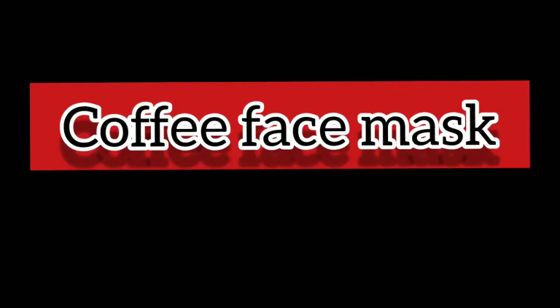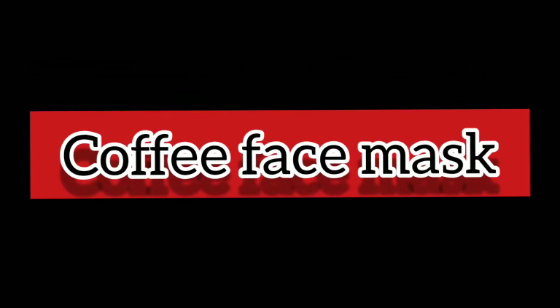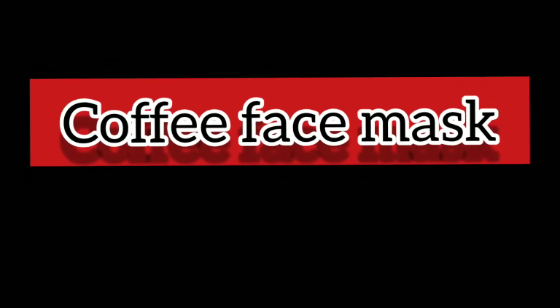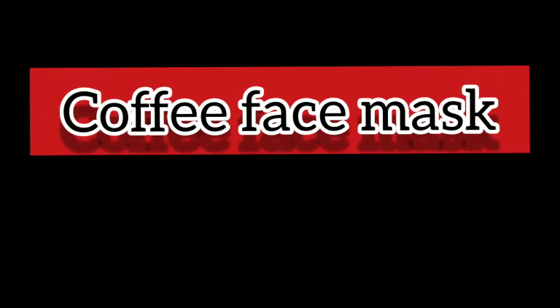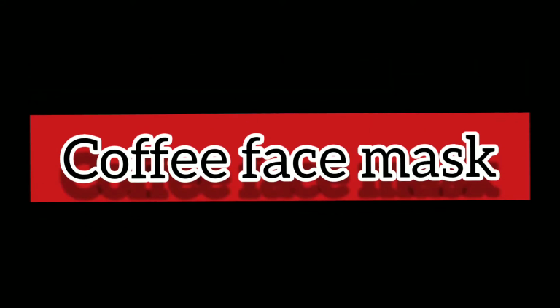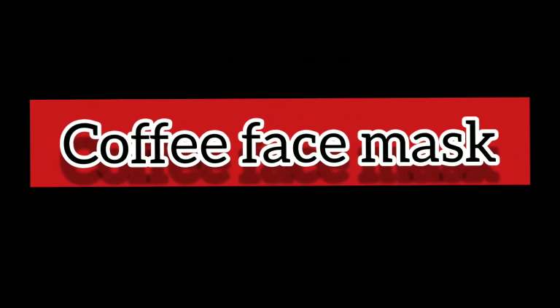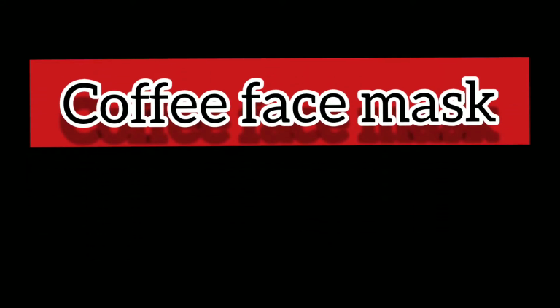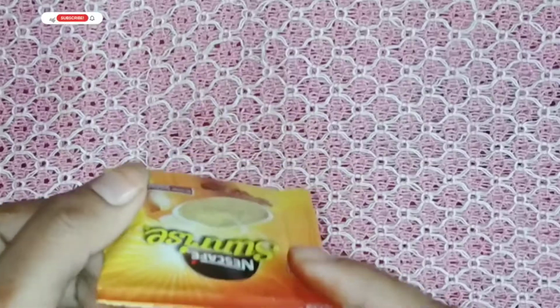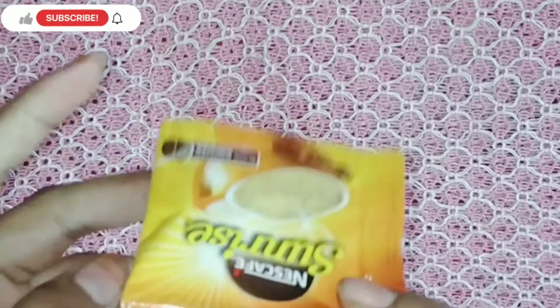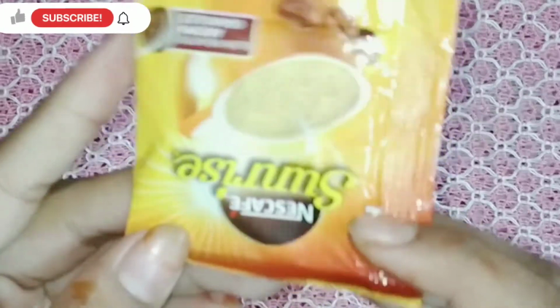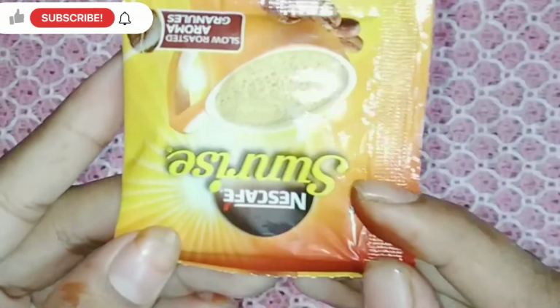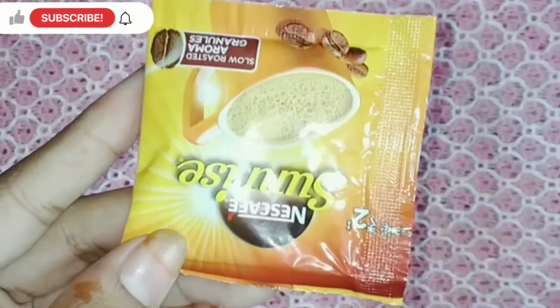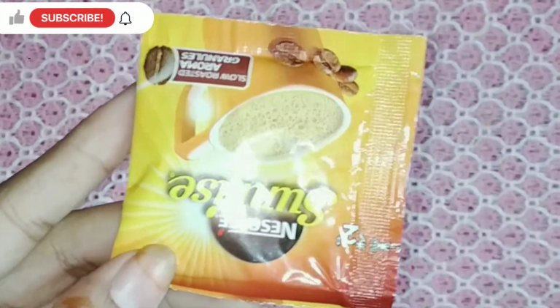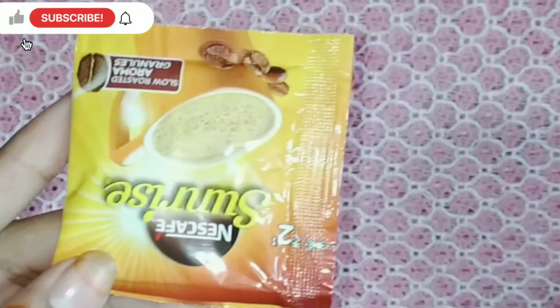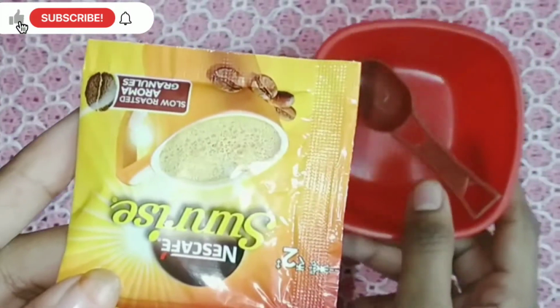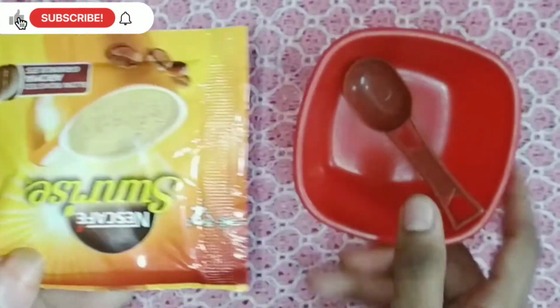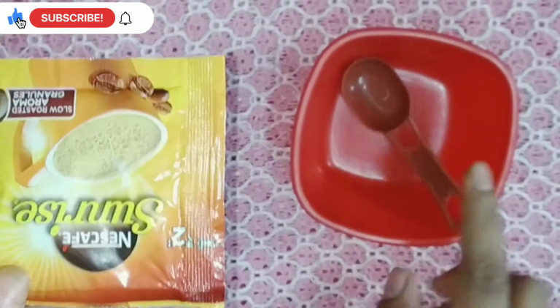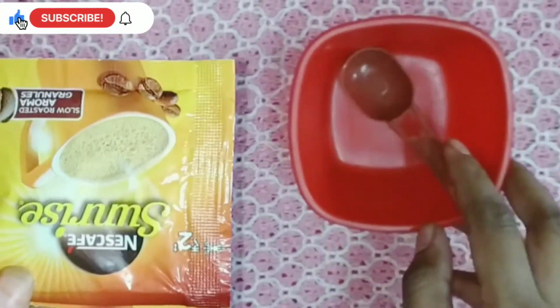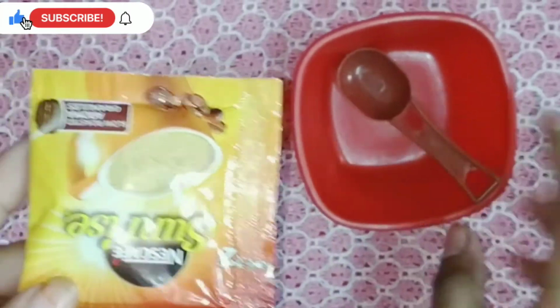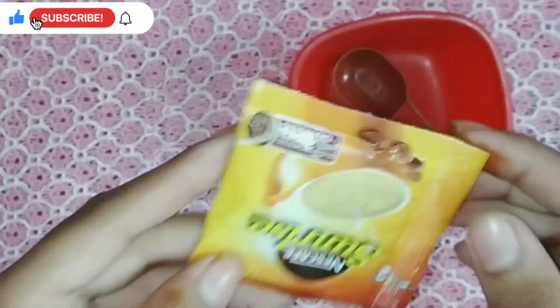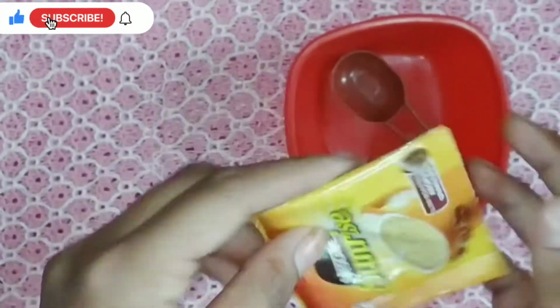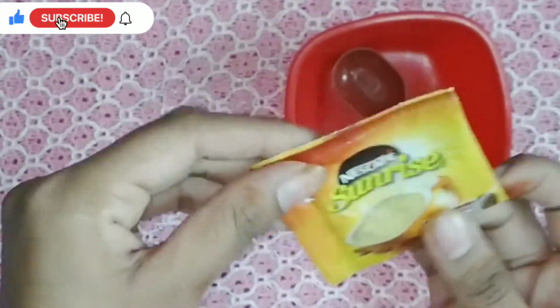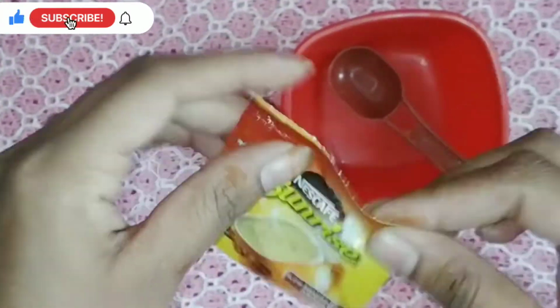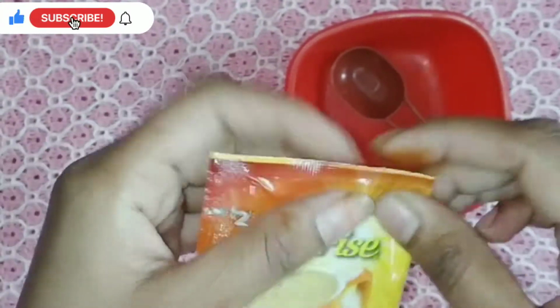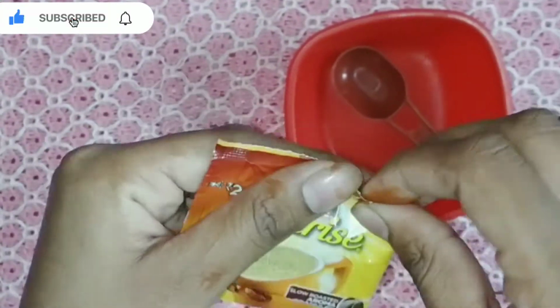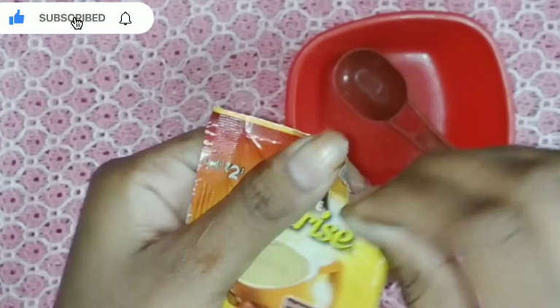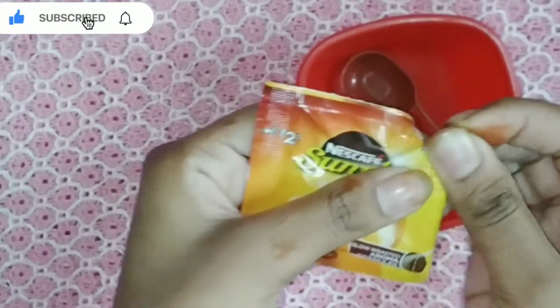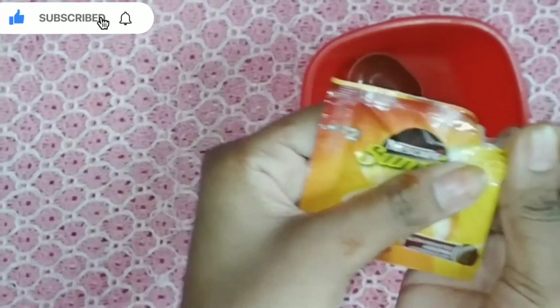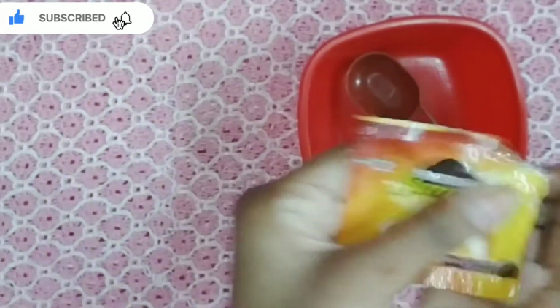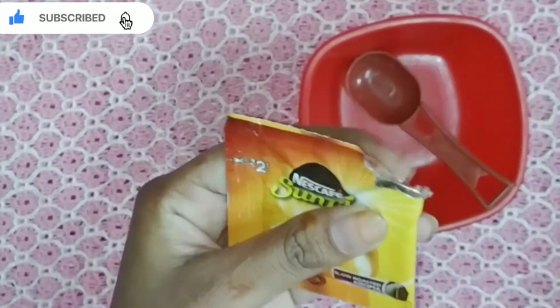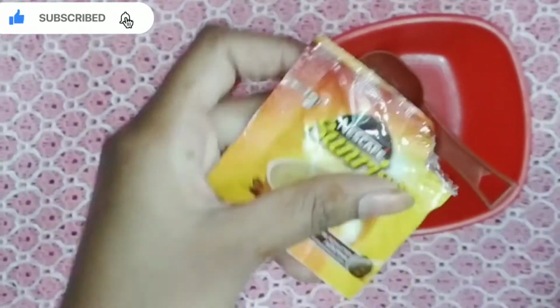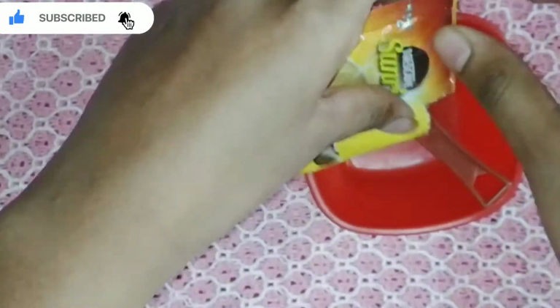Hello everyone, welcome back to my channel. So guys, I am going to tell you about a coffee face mask which is a D-tan face mask. It helps to remove sun tan and it helps to glow and brighten the skin.